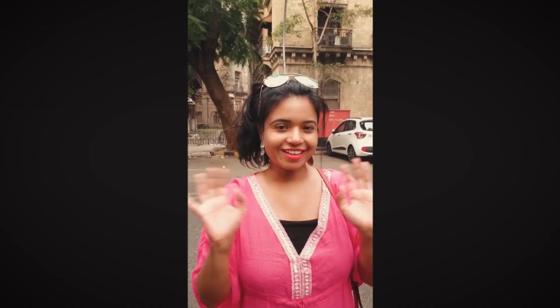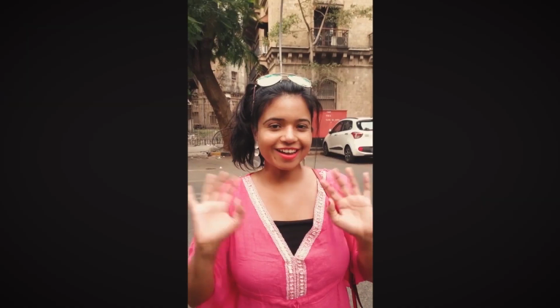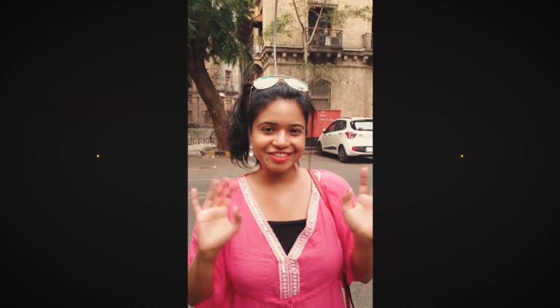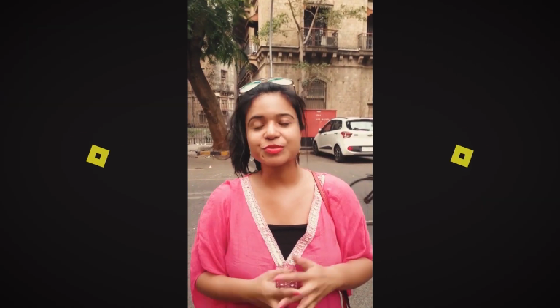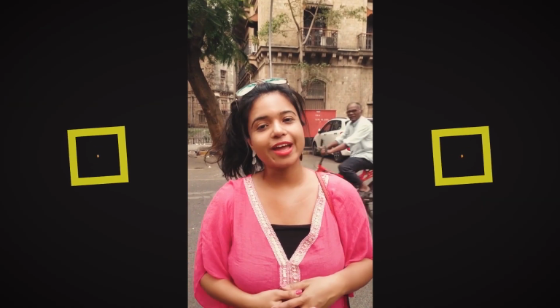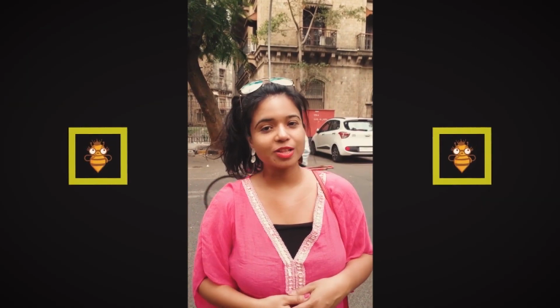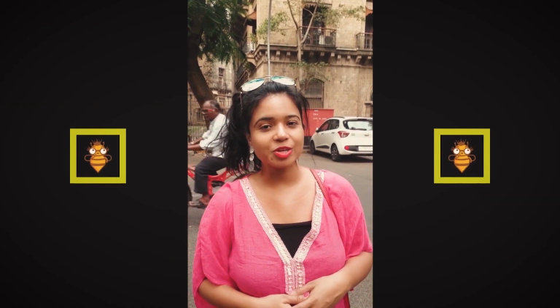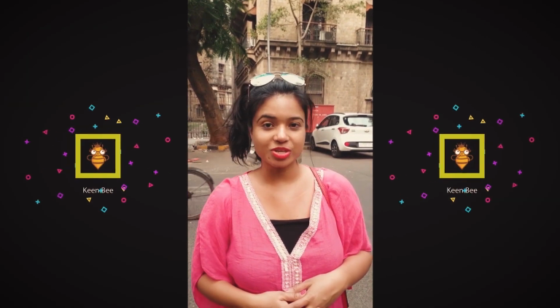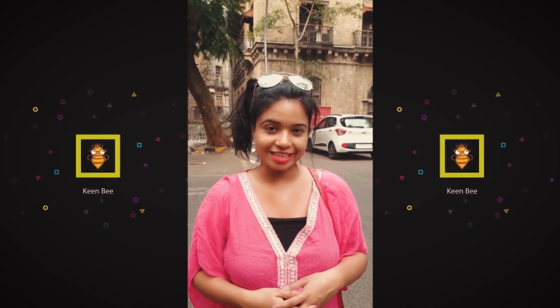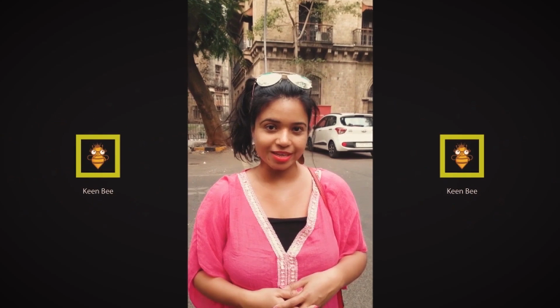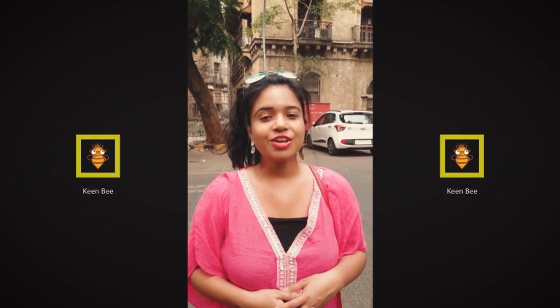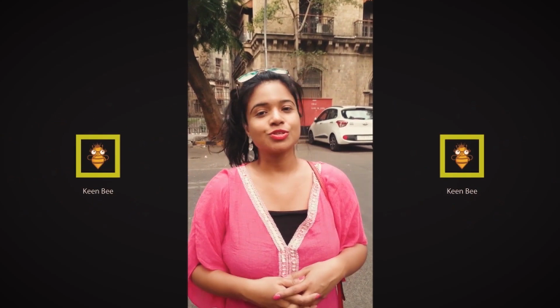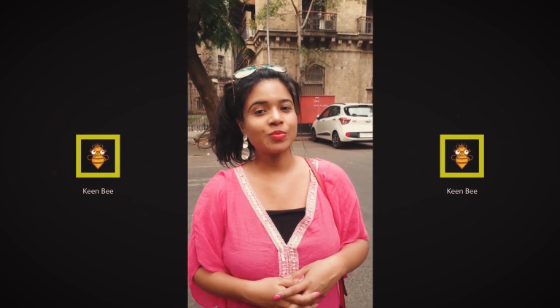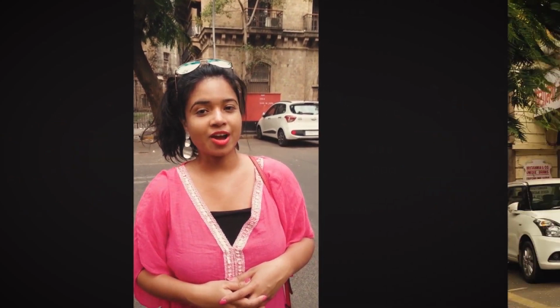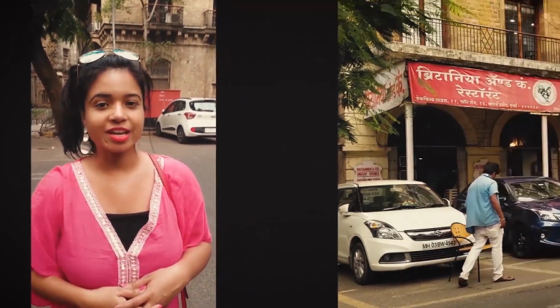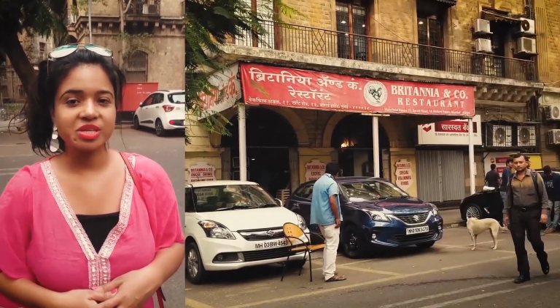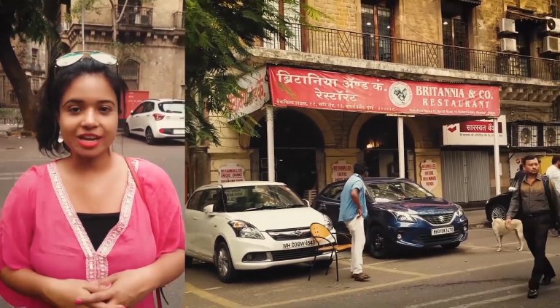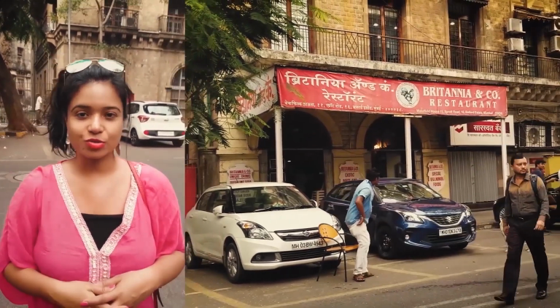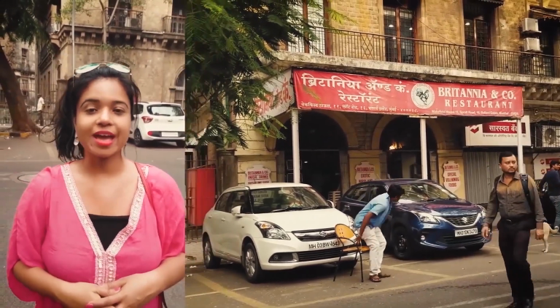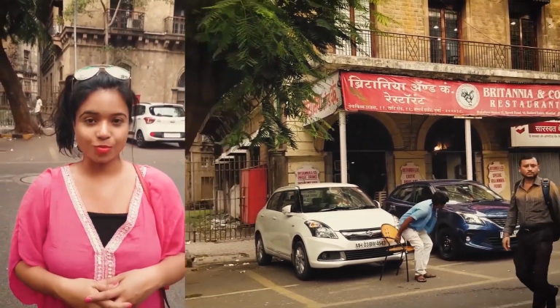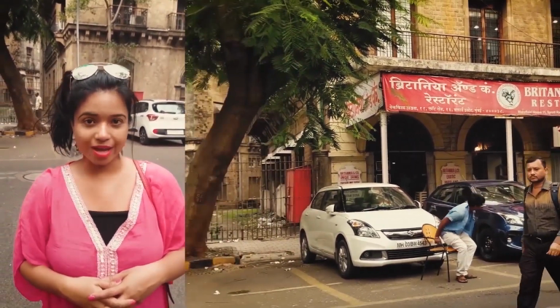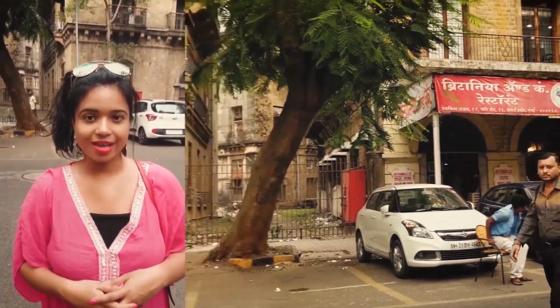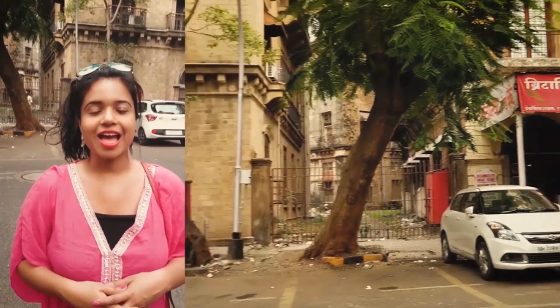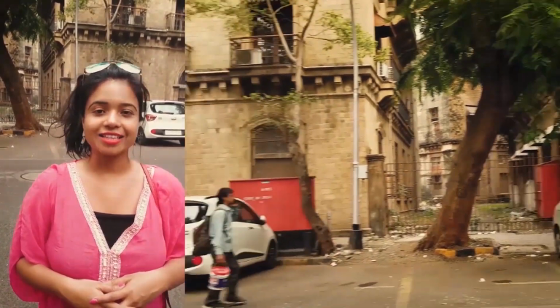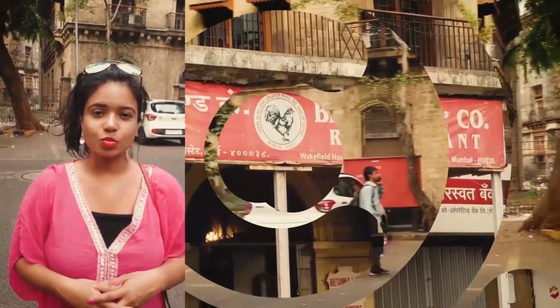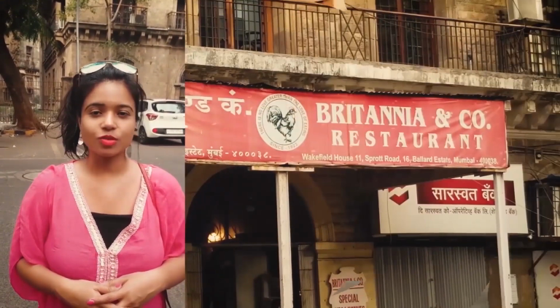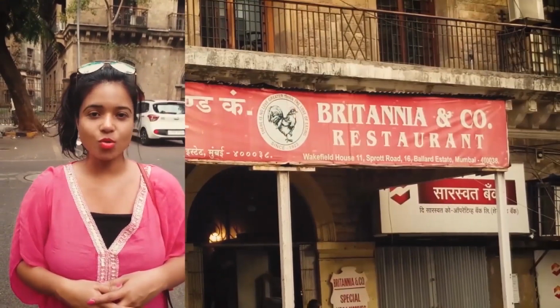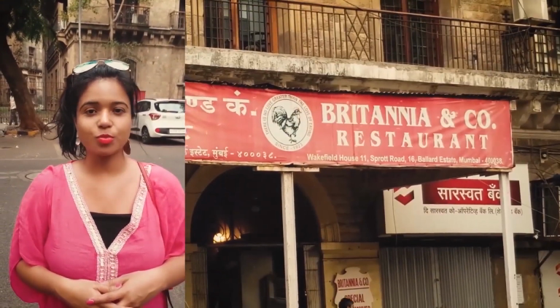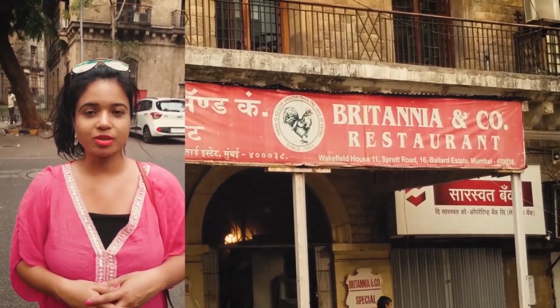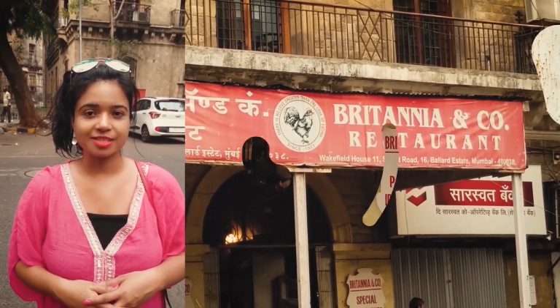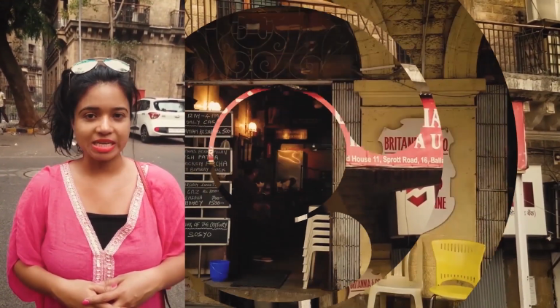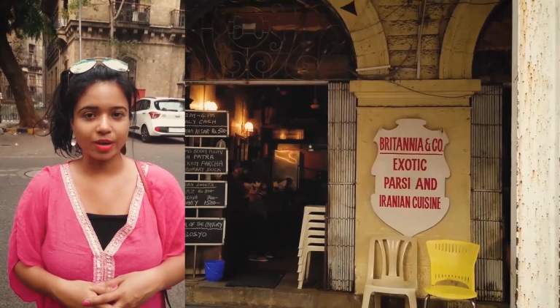Hi guys, this is Priya and welcome to my YouTube channel TV. So today we are outside the Britannia restaurant in Mumbai, and this is one of the most popular places to eat here.